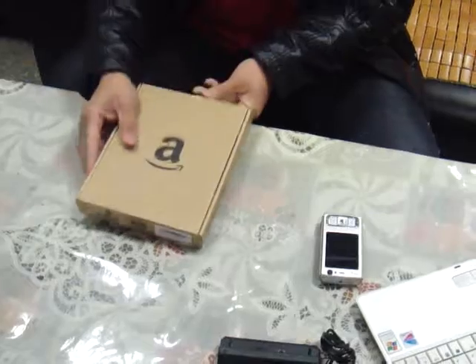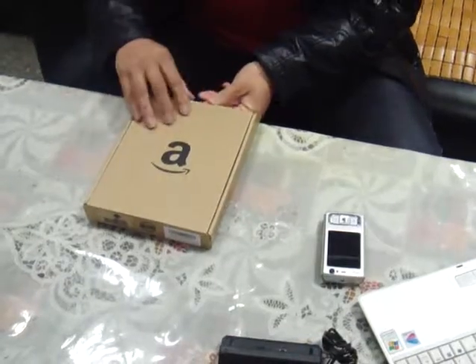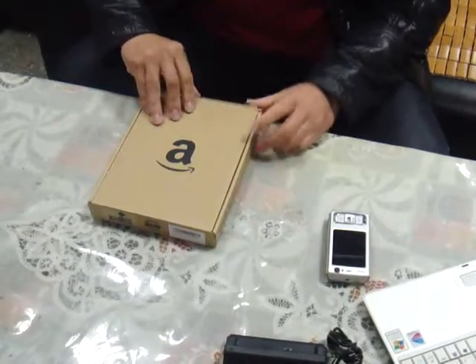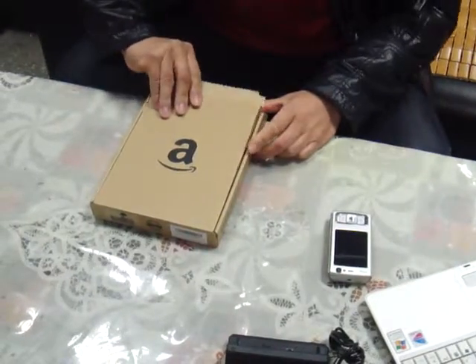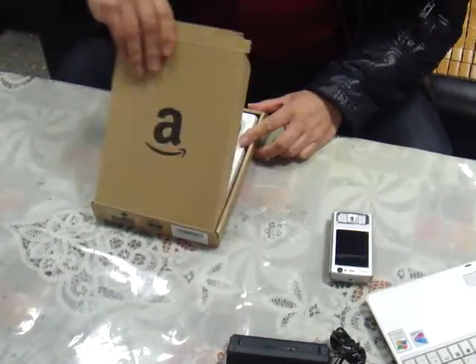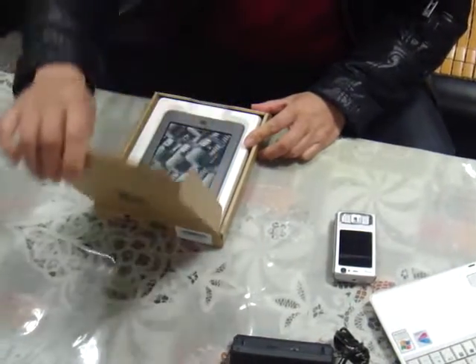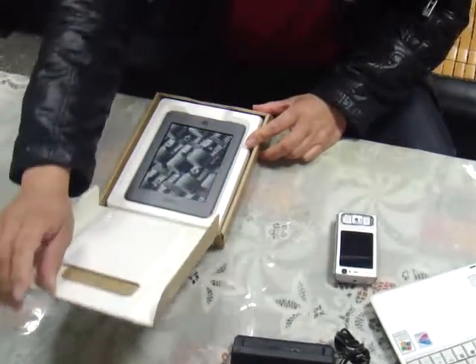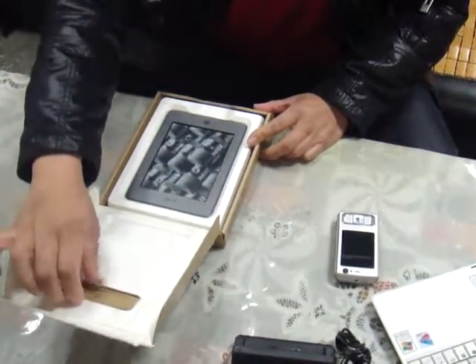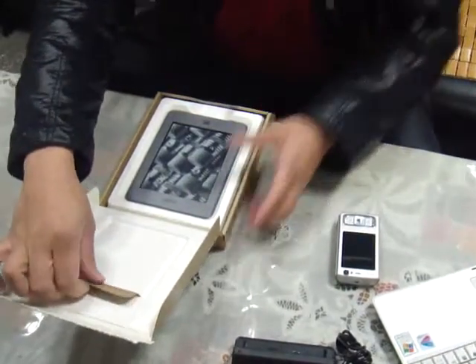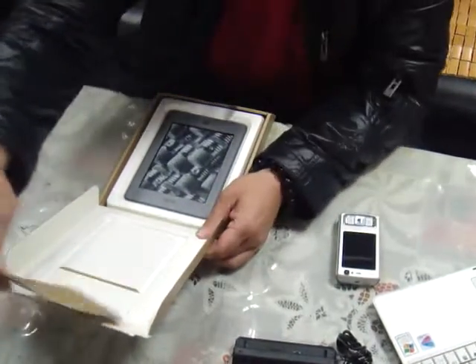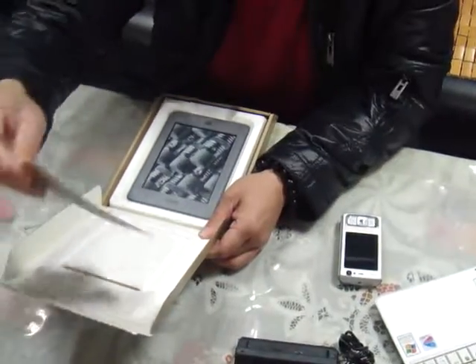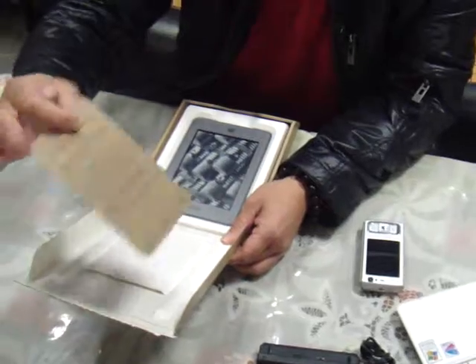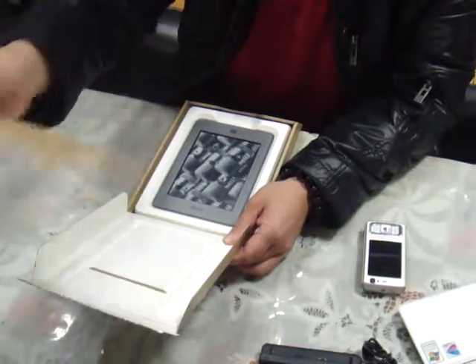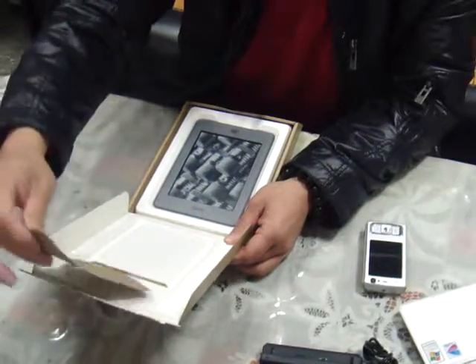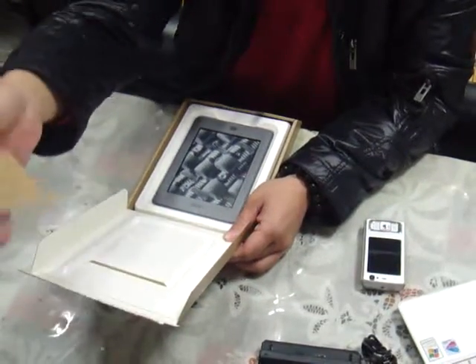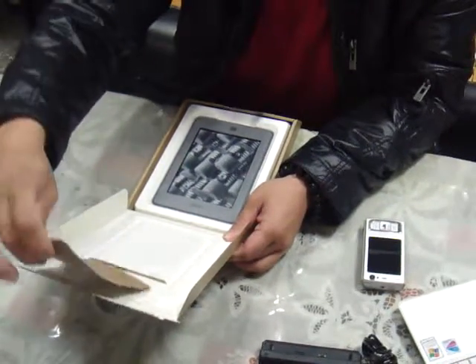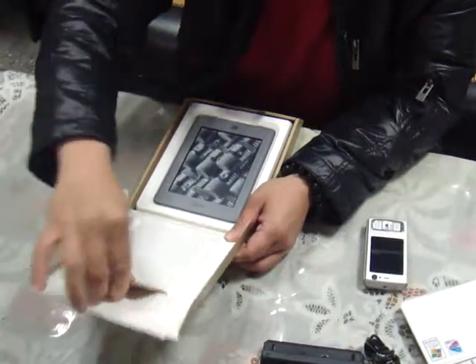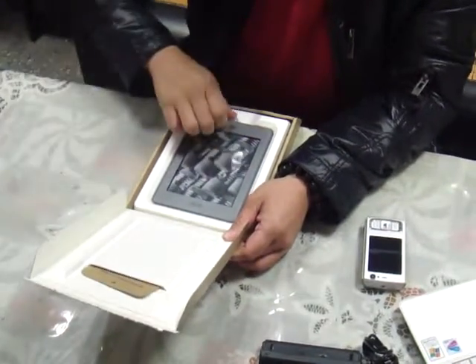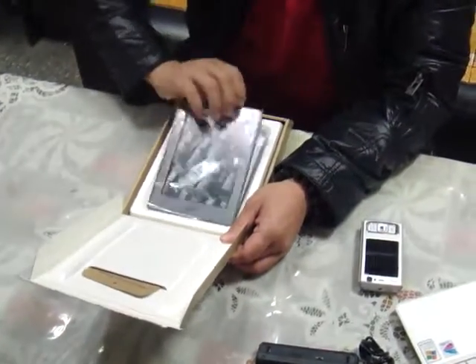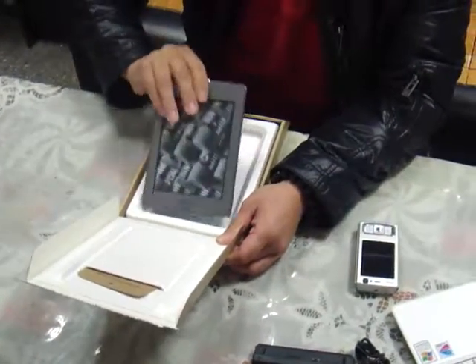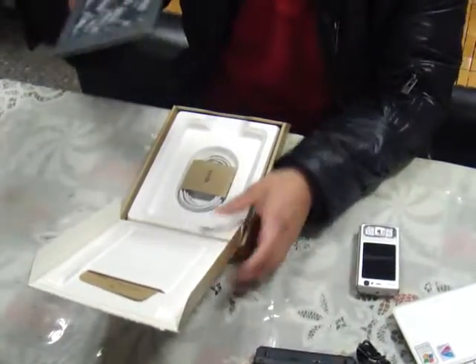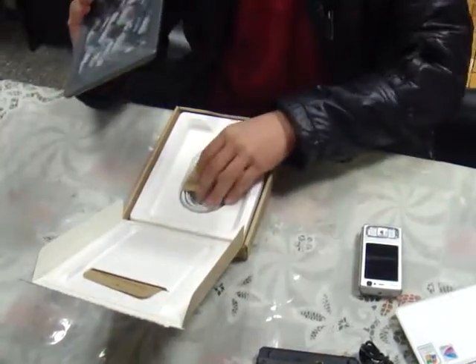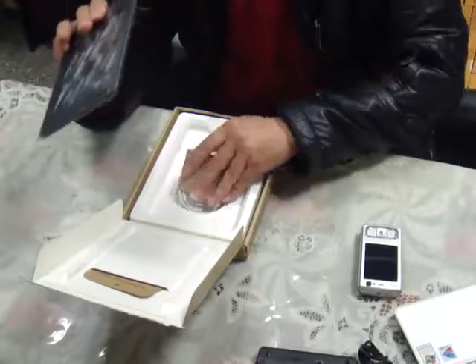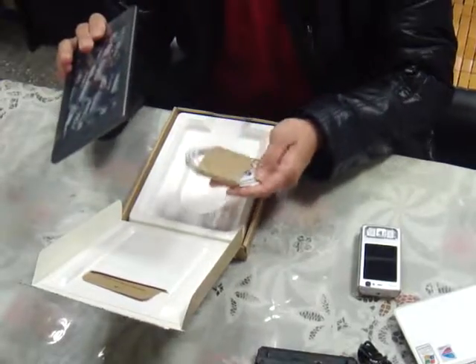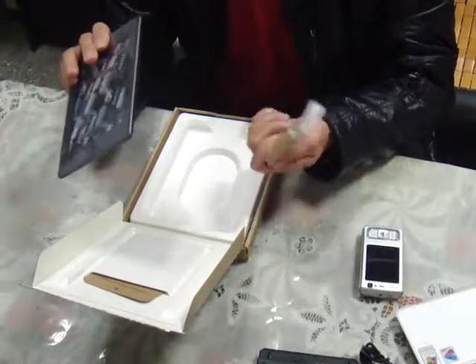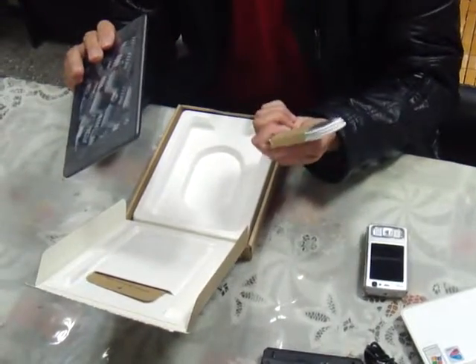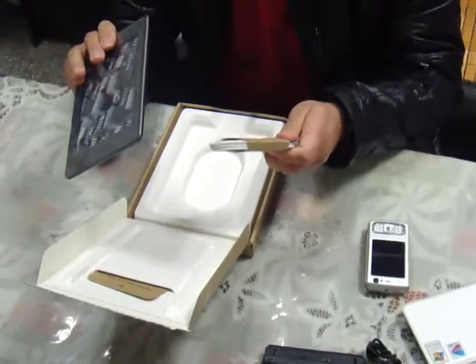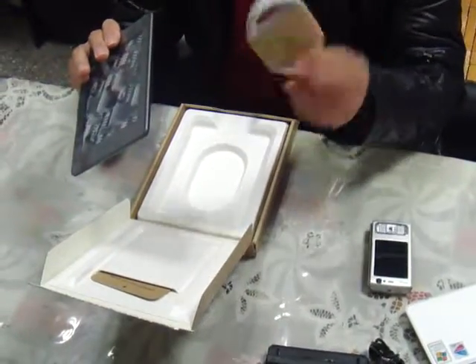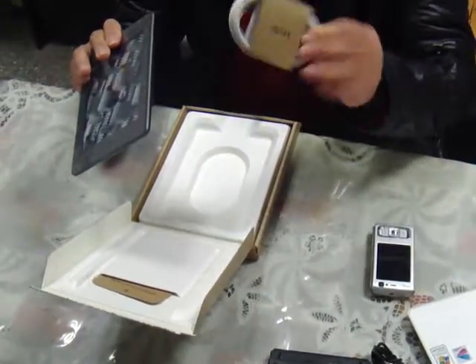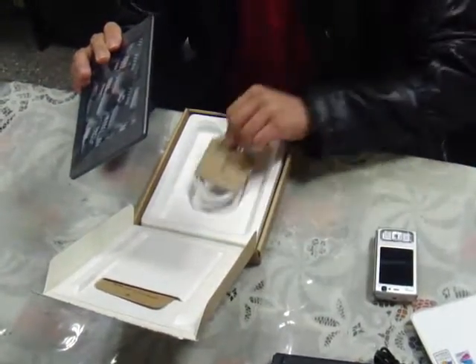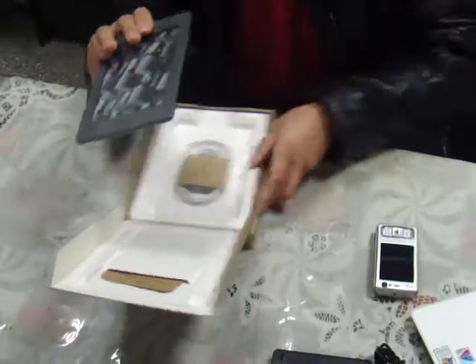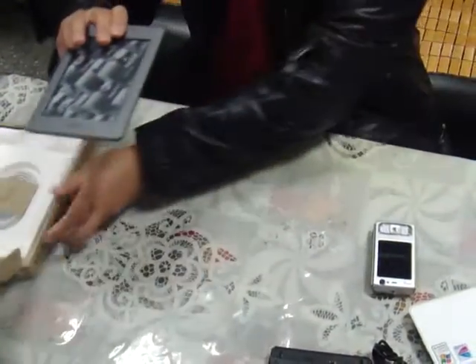So right now I want to open the box to see what is inside. There's a user manual here and a Kindle Touch. There's another Kindle Touch, the data cable — the original data cable.